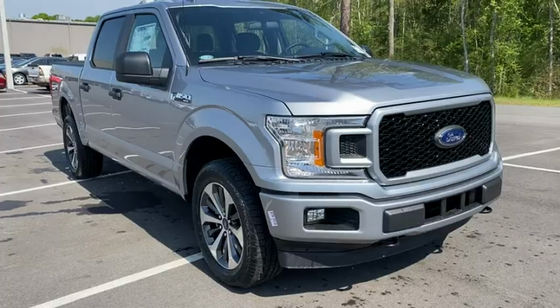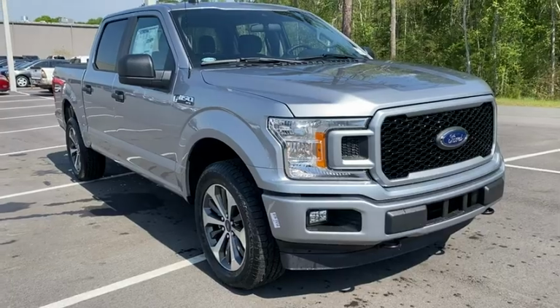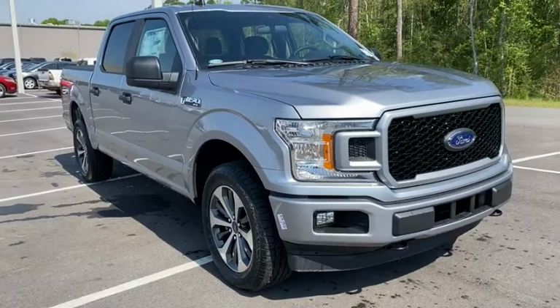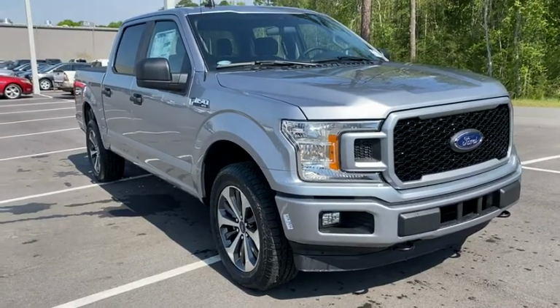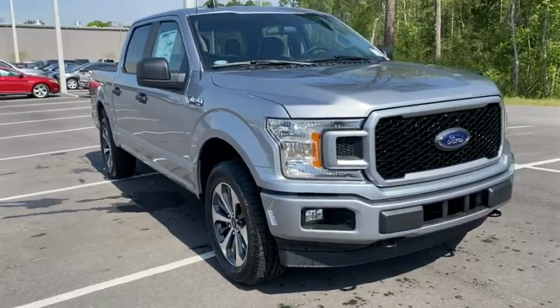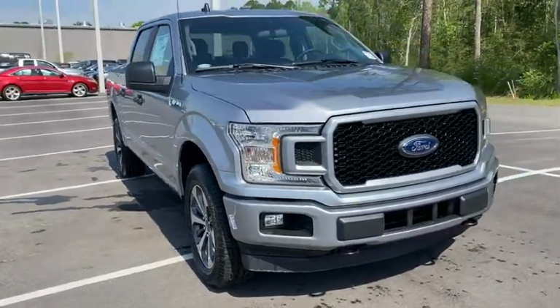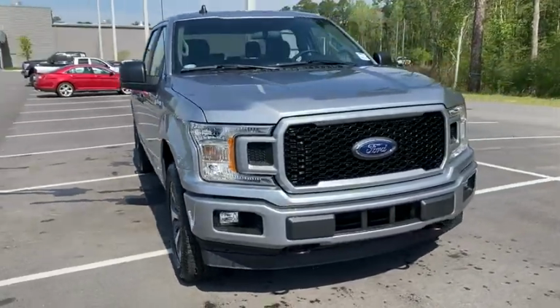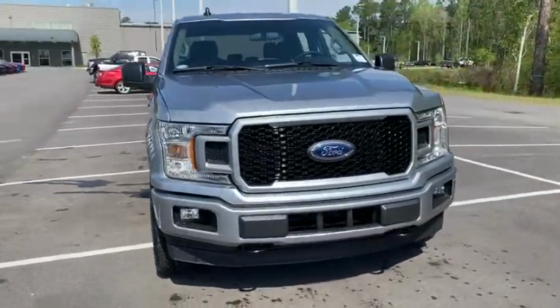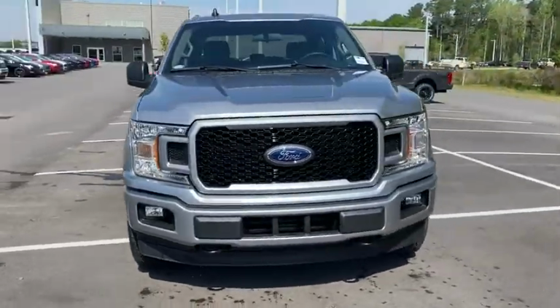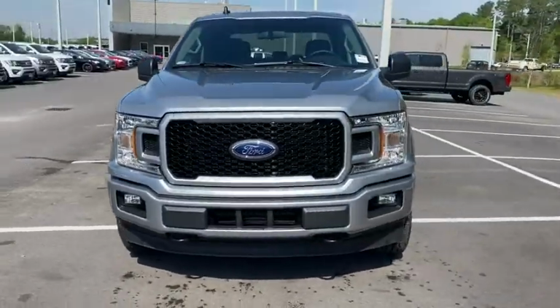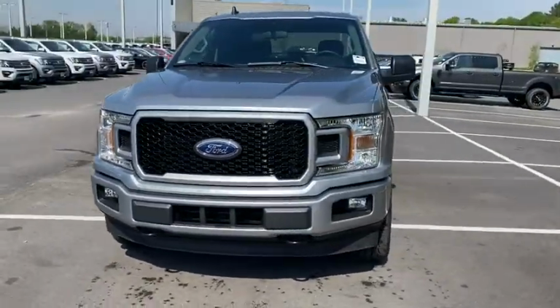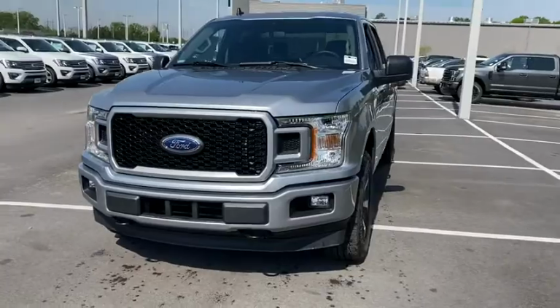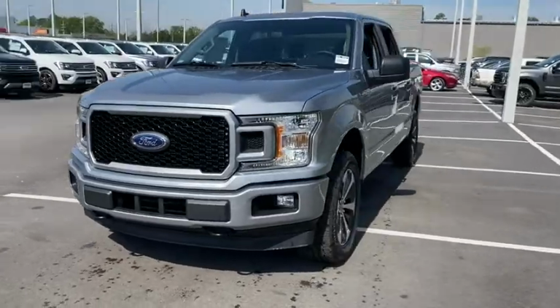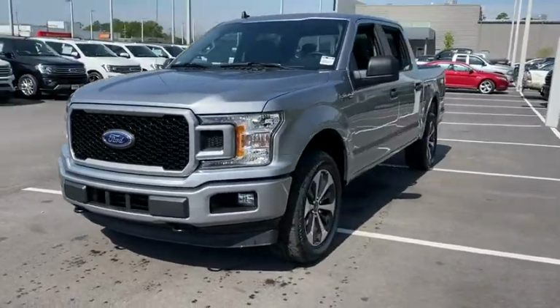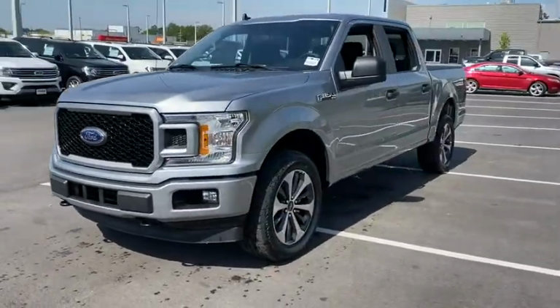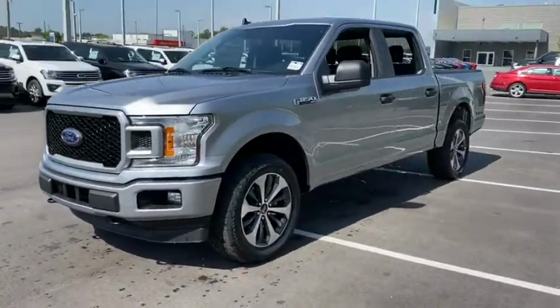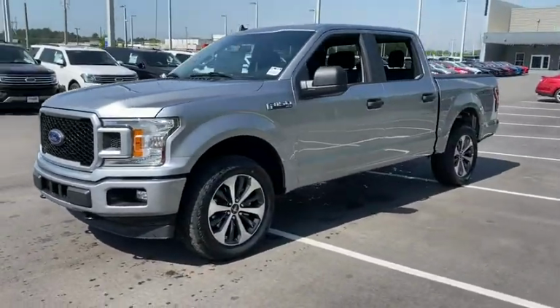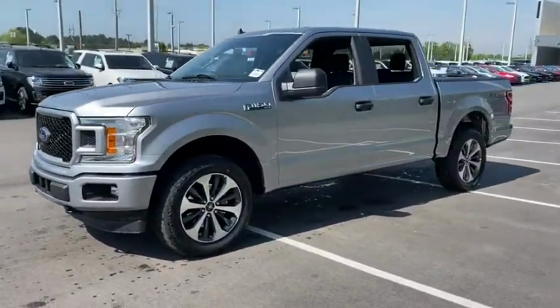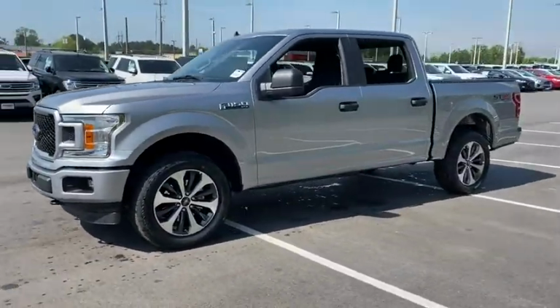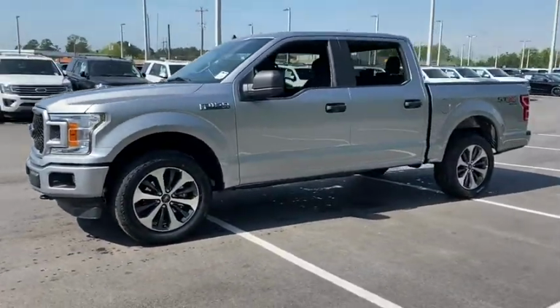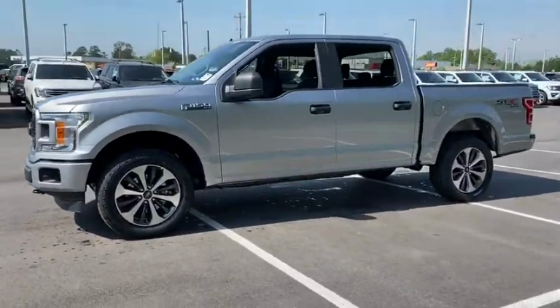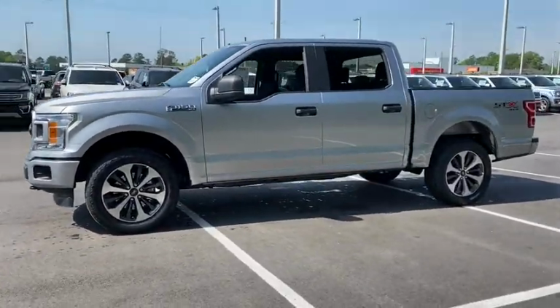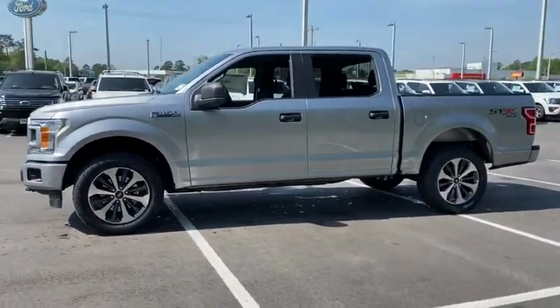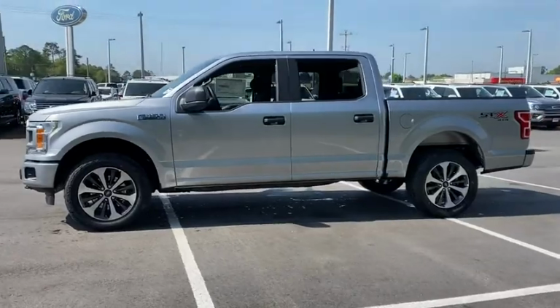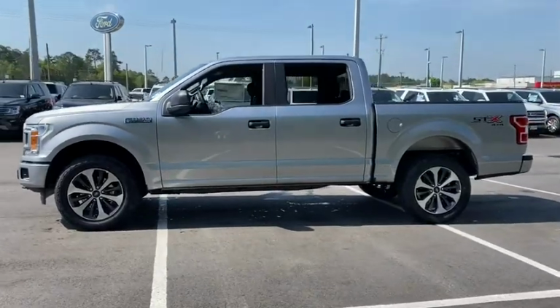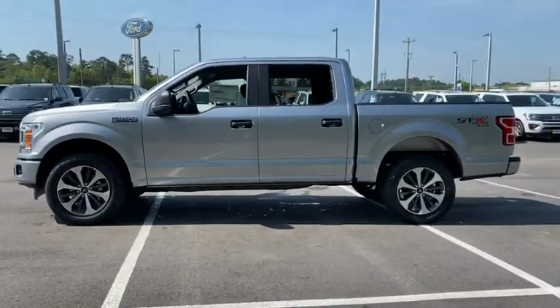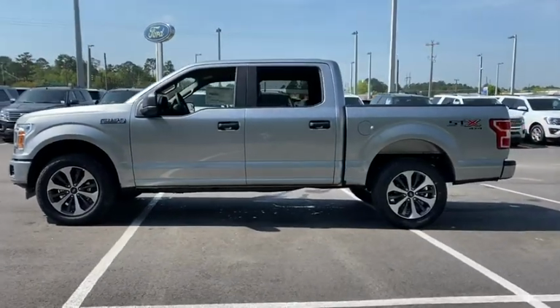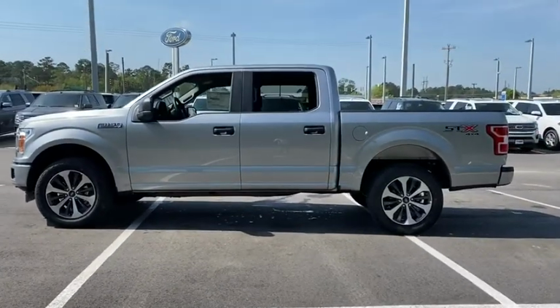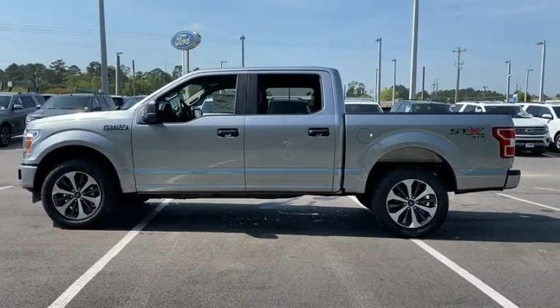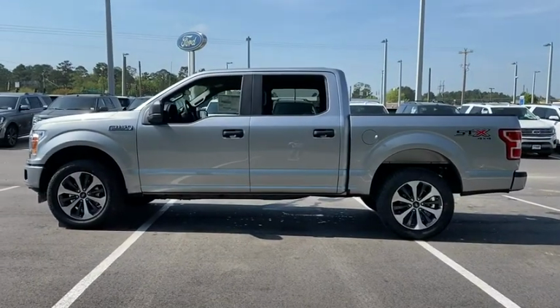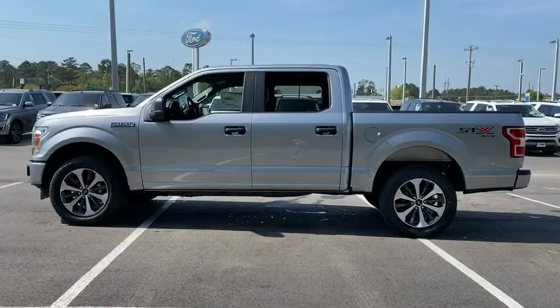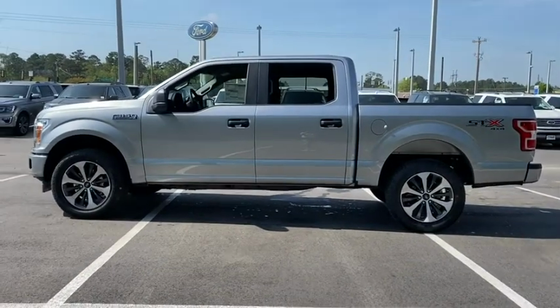Looking for the right vehicle? Check out the 2020 Ford F-150. A Ford F-150 knows how to handle any situation. It's built to follow orders. No whining. This vehicle has less than 100 miles.